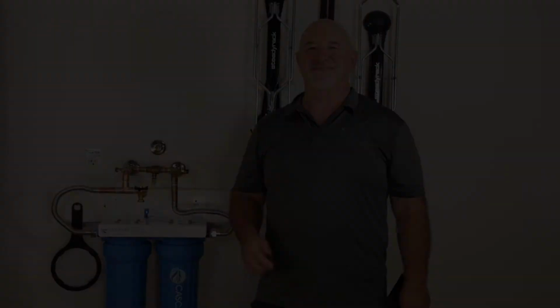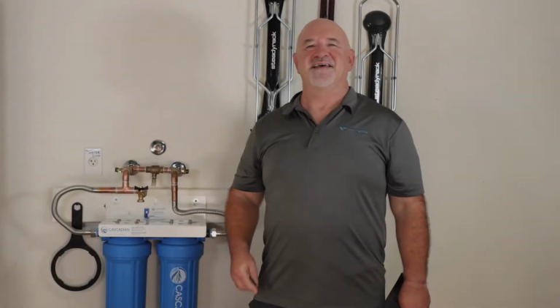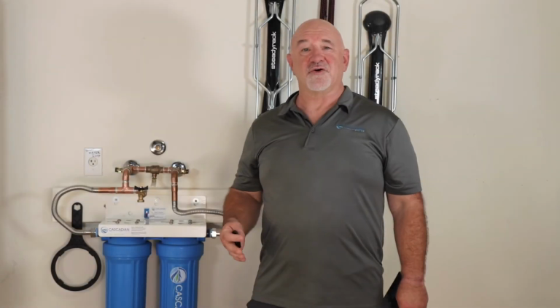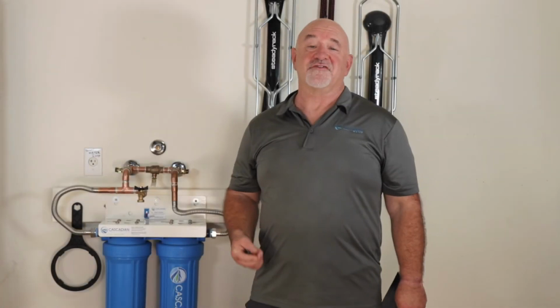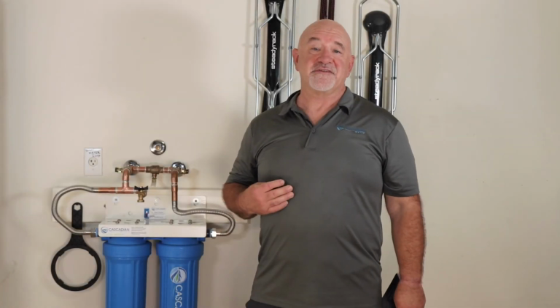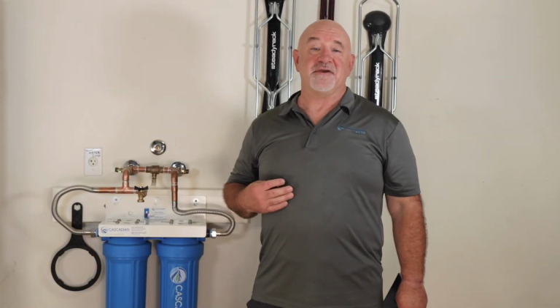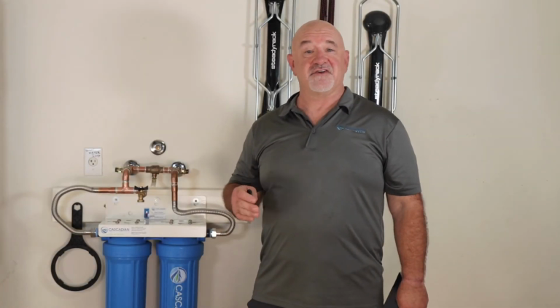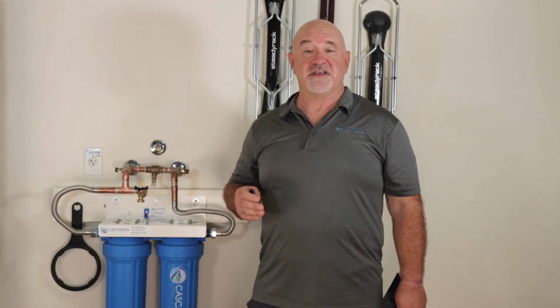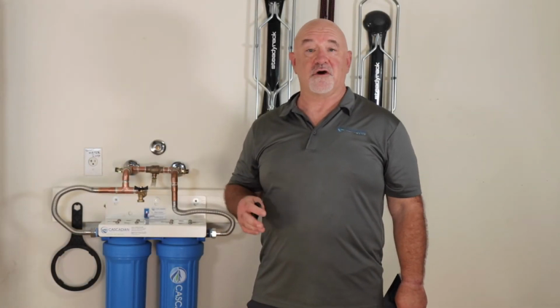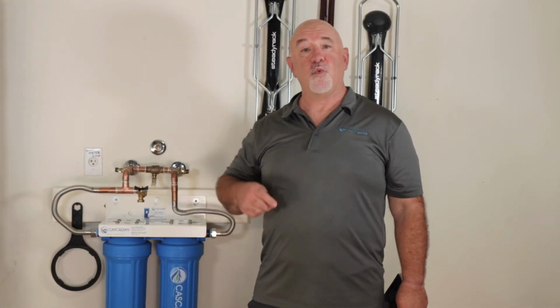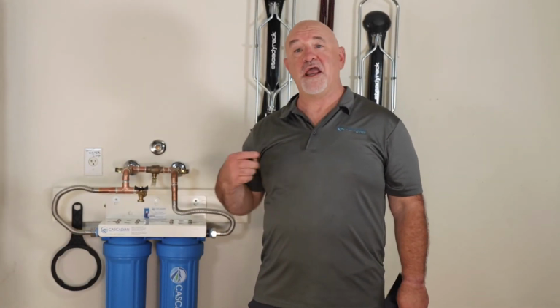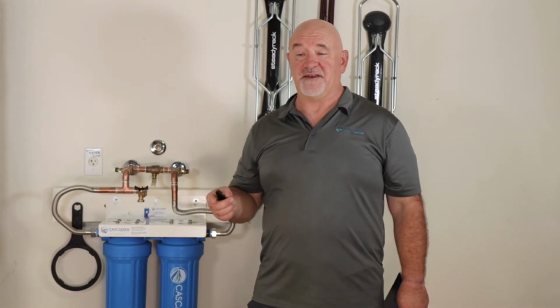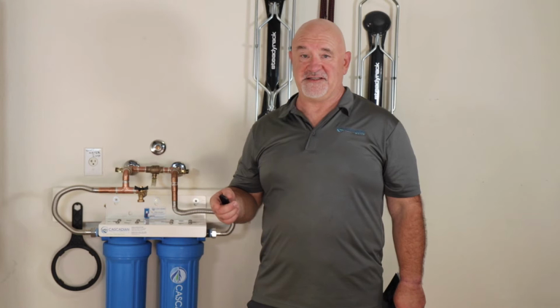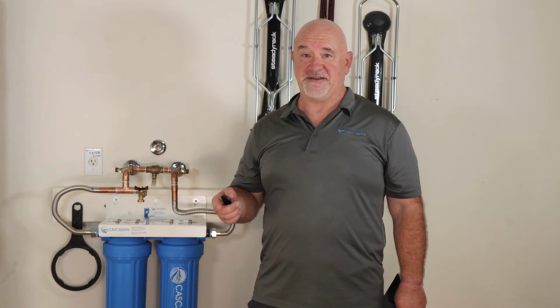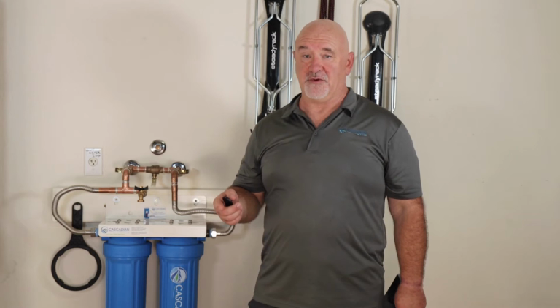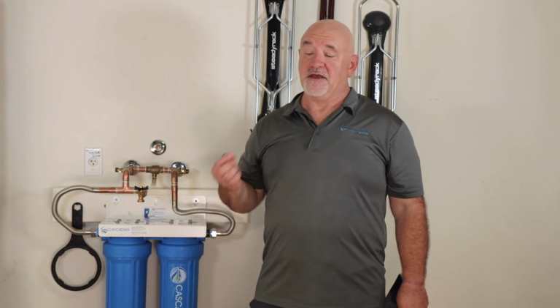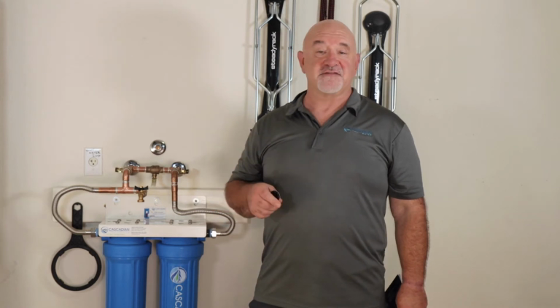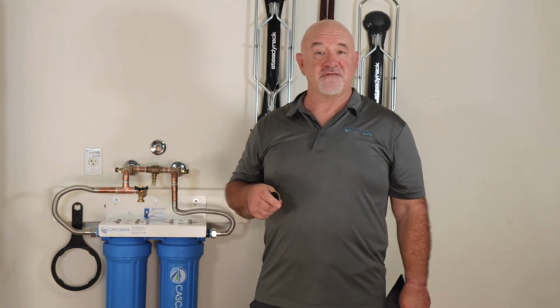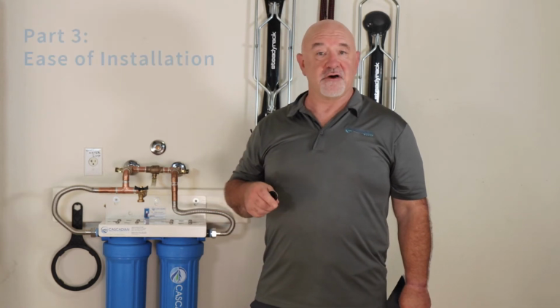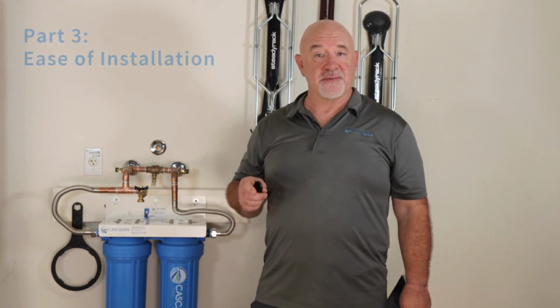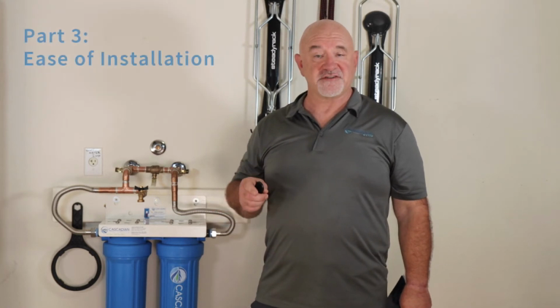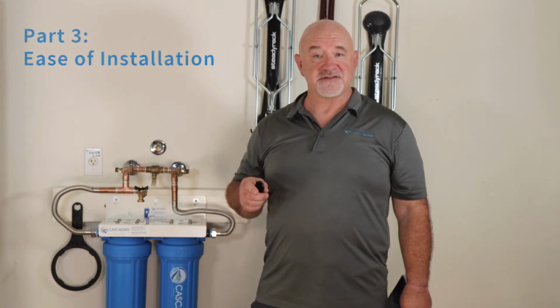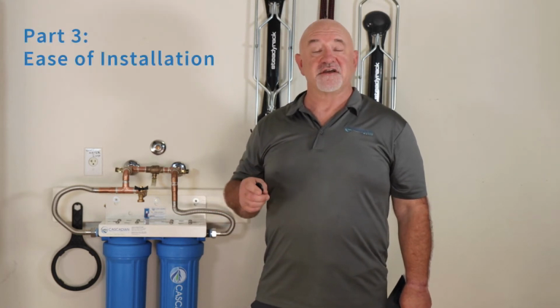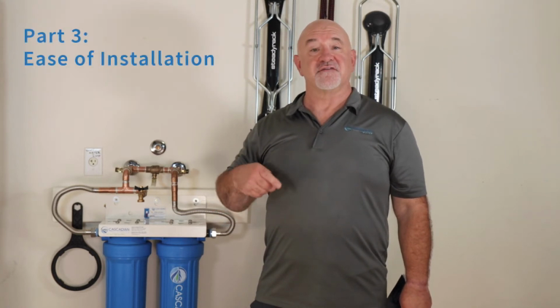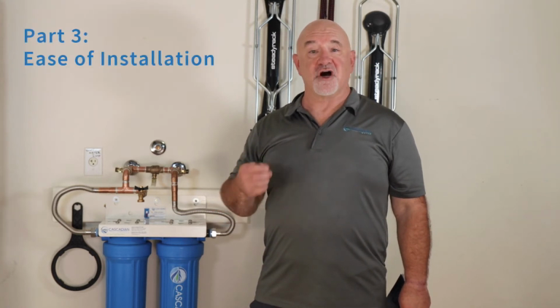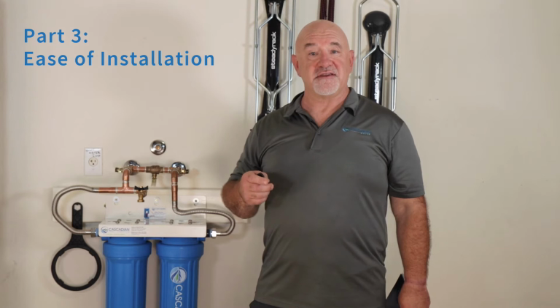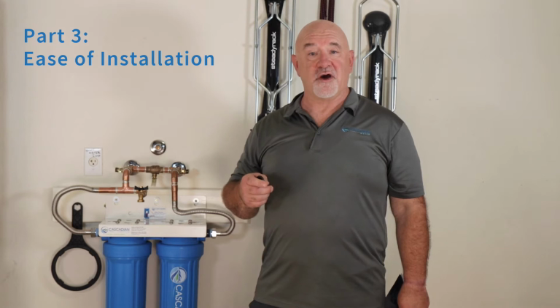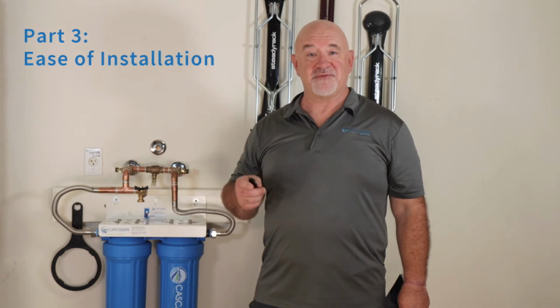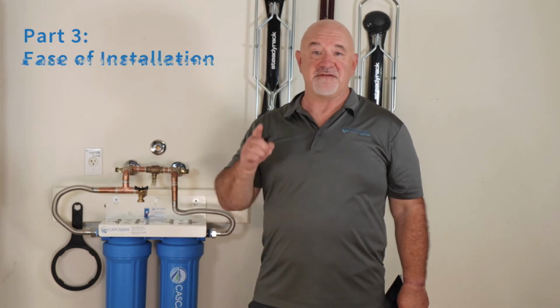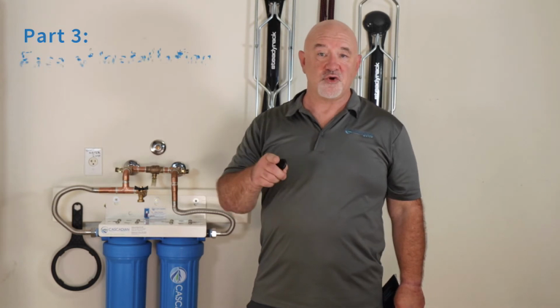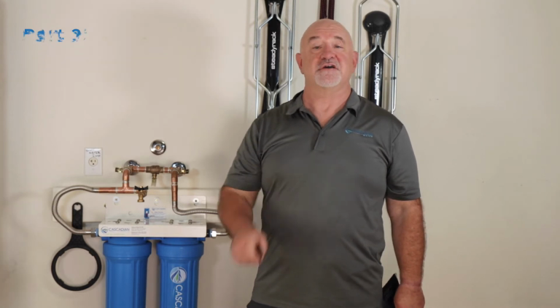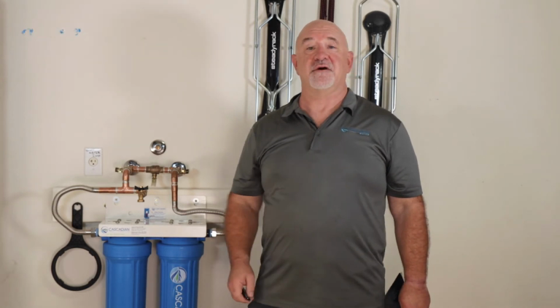Hello, my friends. My name is Gabe and I founded Cascading Water back in 1994. This is the third video of a three-part series covering common DIY tips to save you time and money.